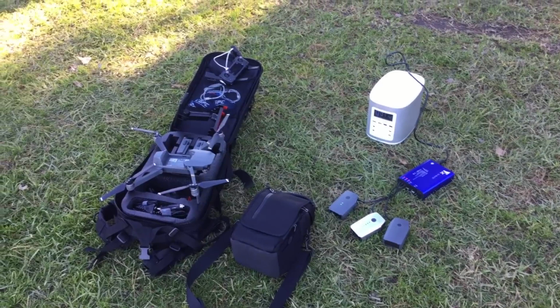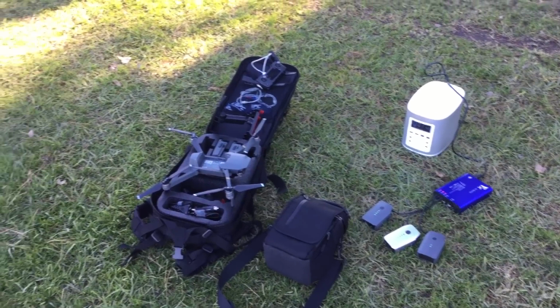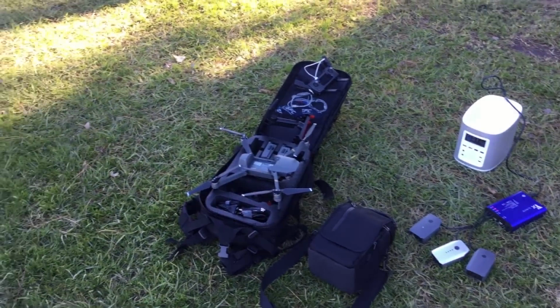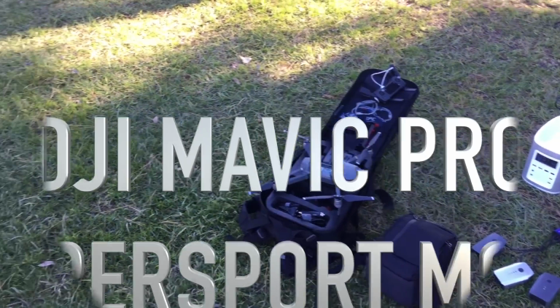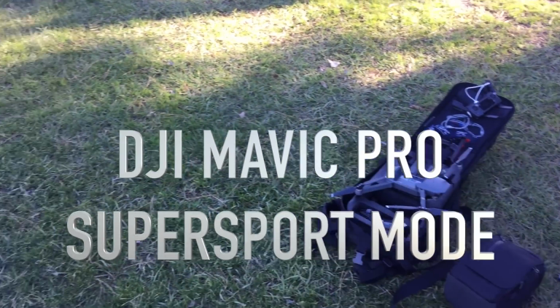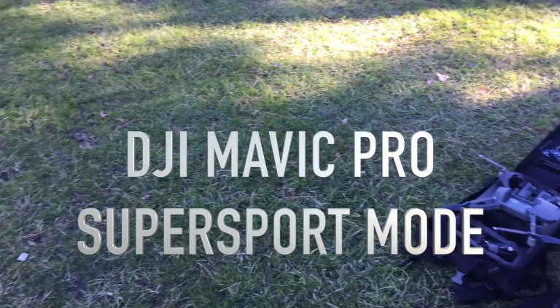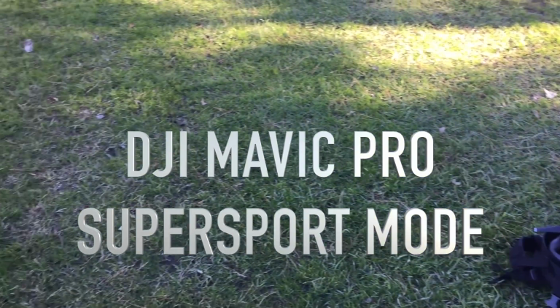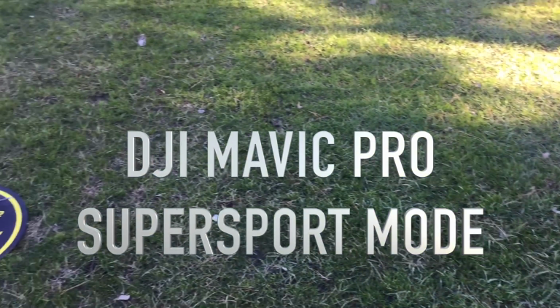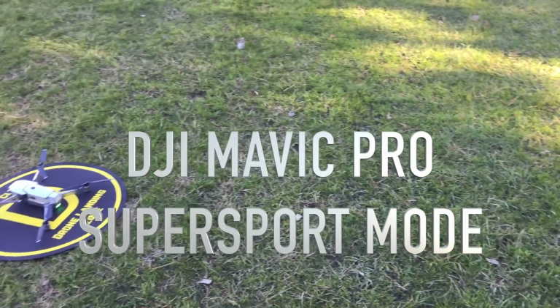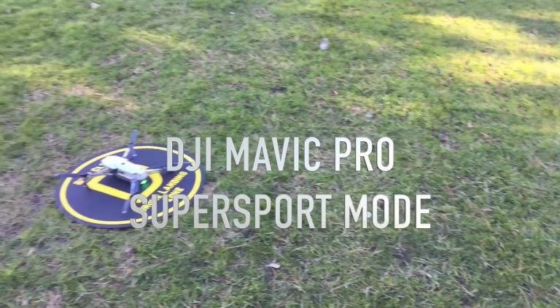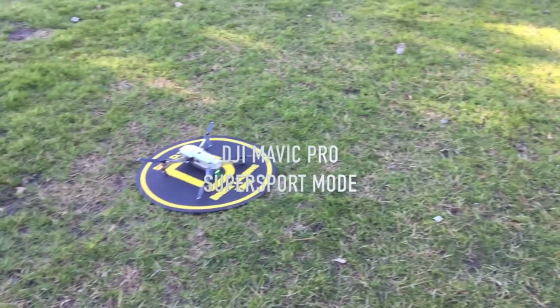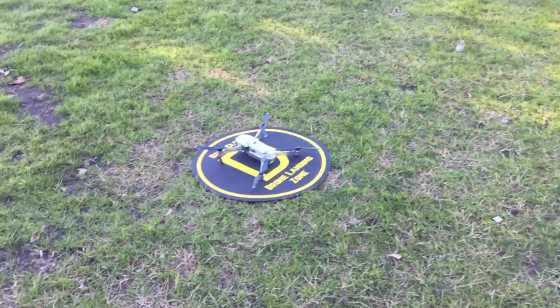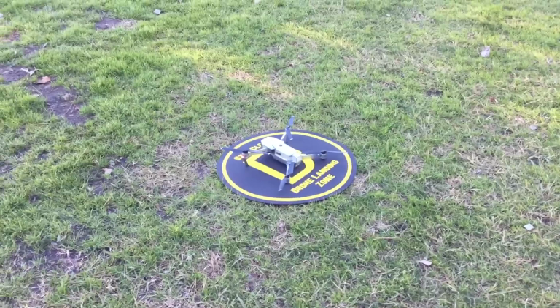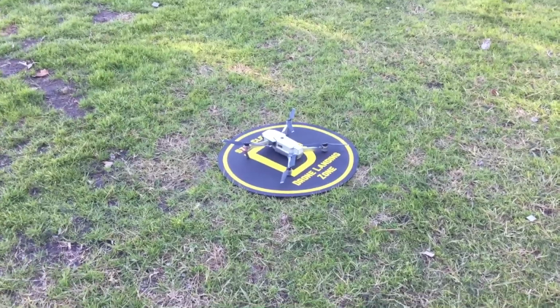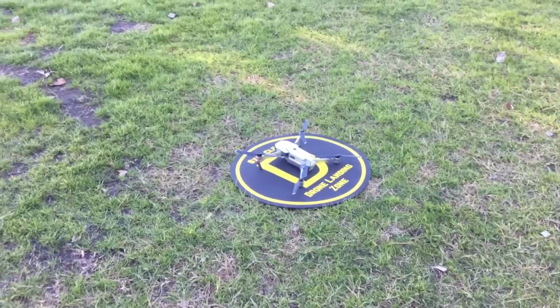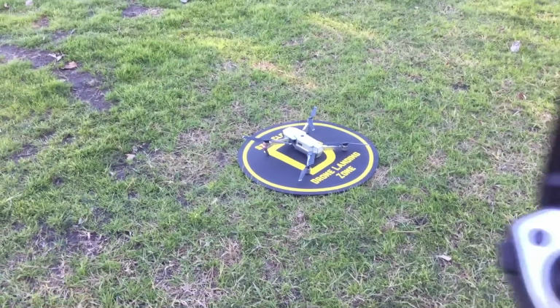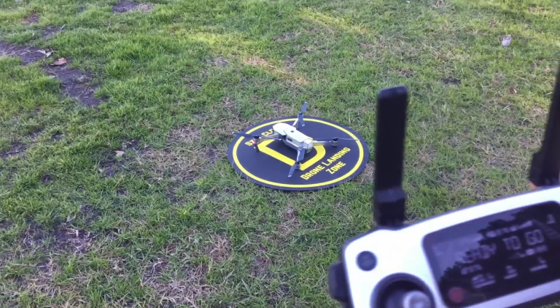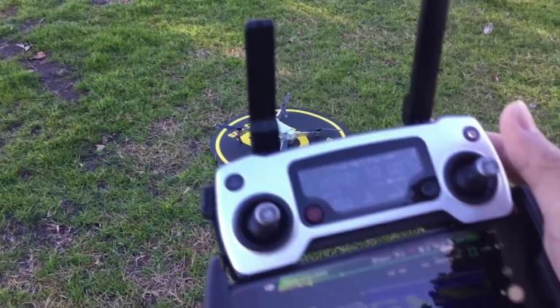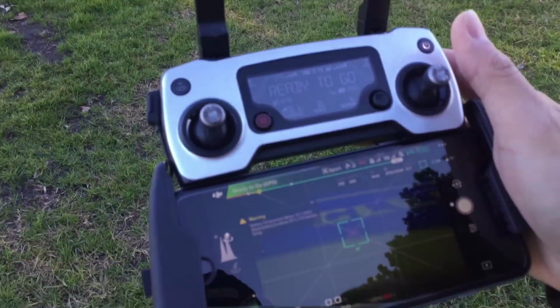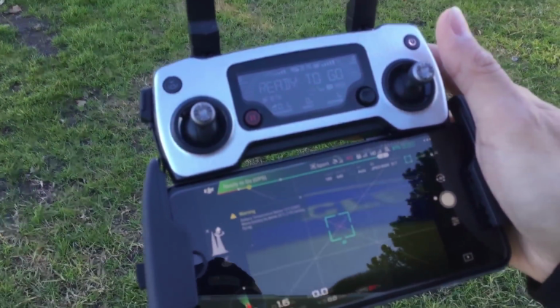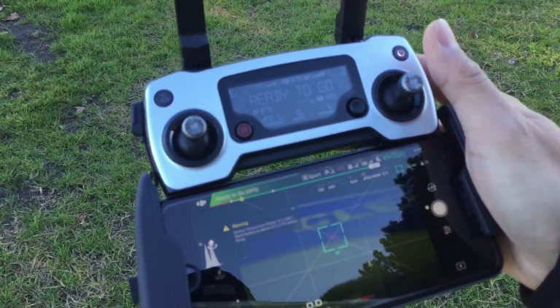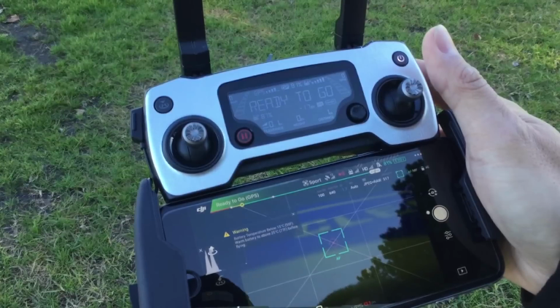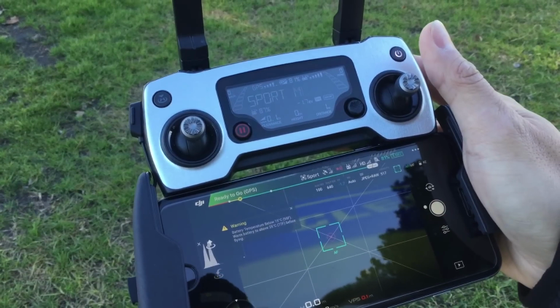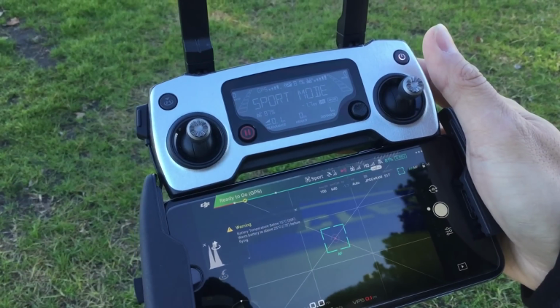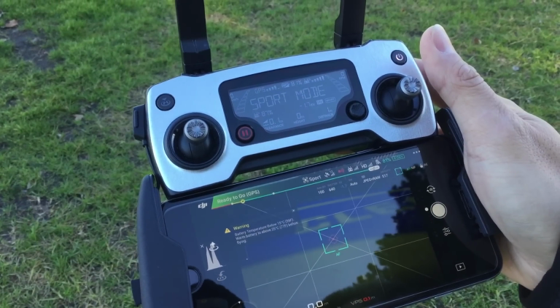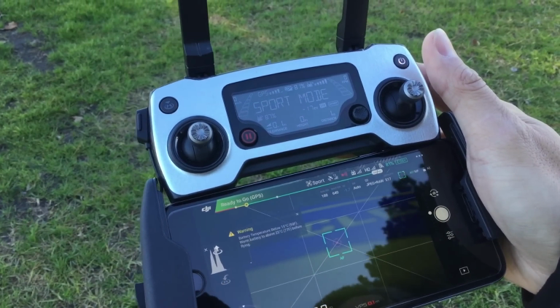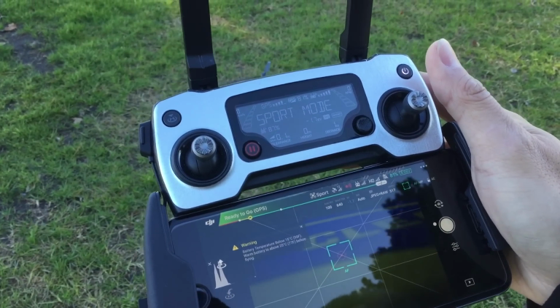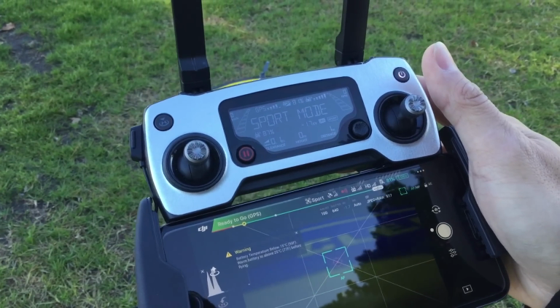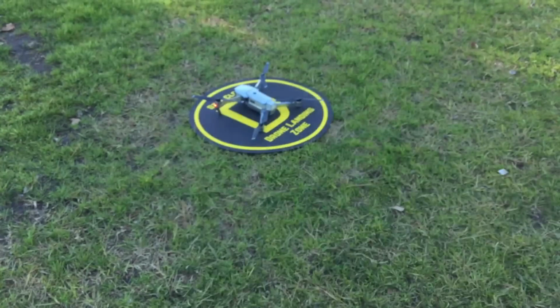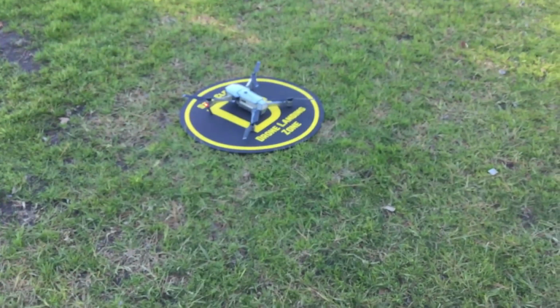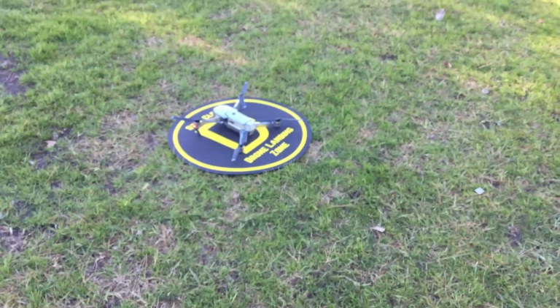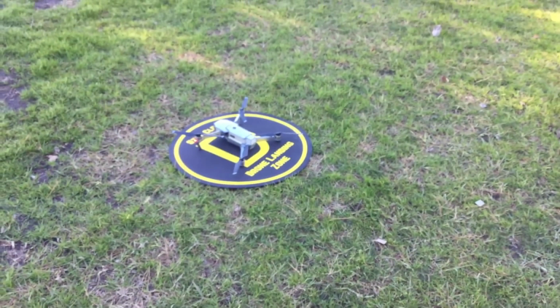We're going to demonstrate the super sport mode — this is the configurable sport mode that we use in order to have some fun with our Maverick. Here we go.